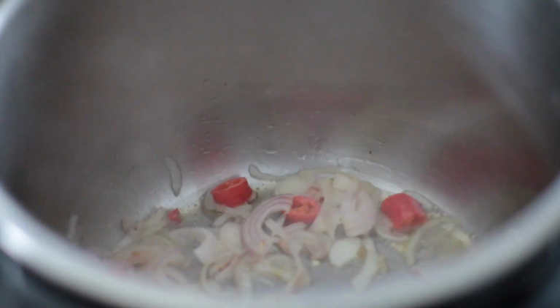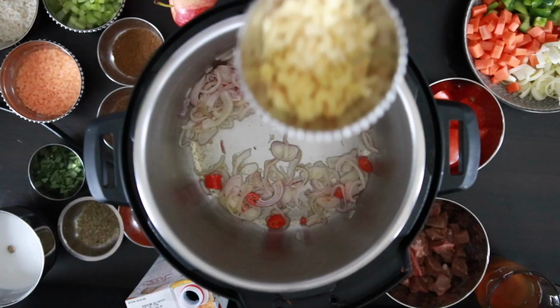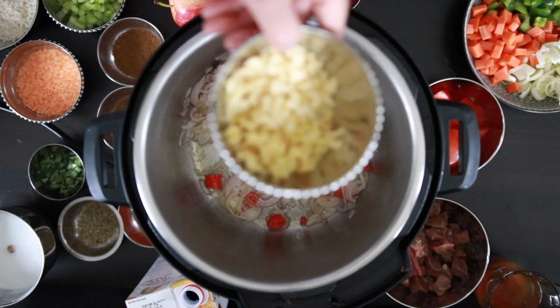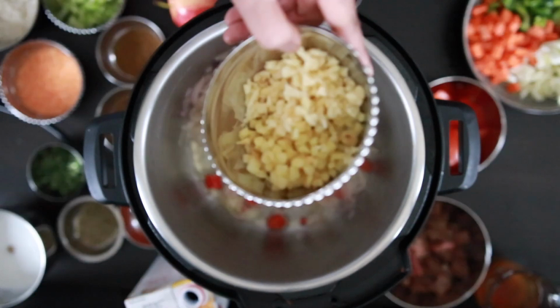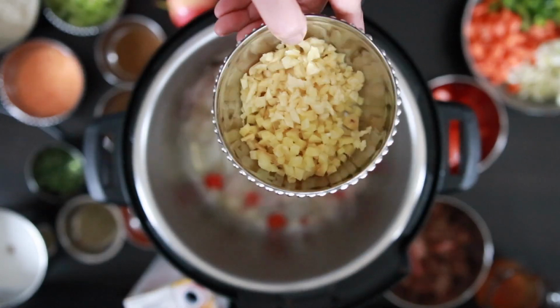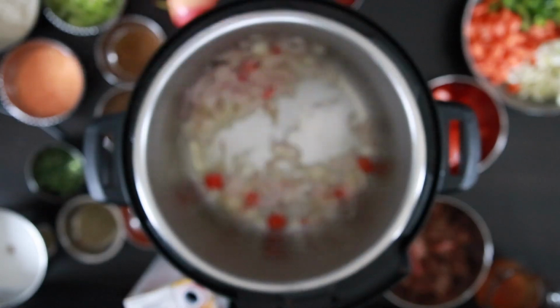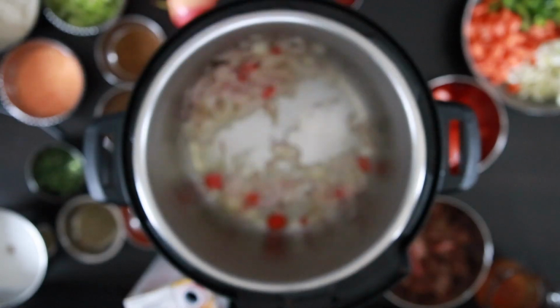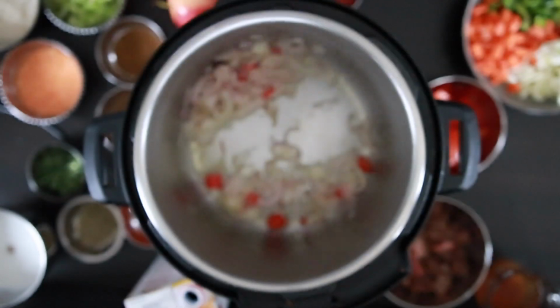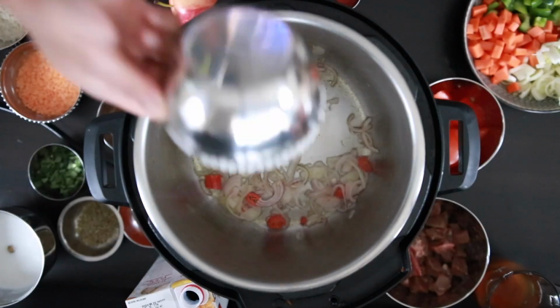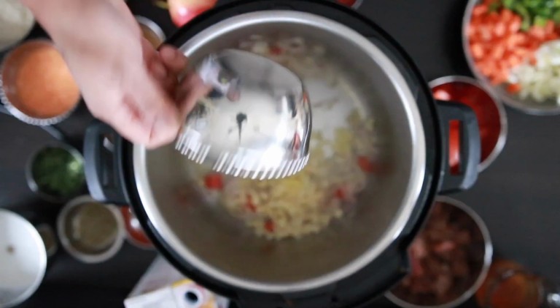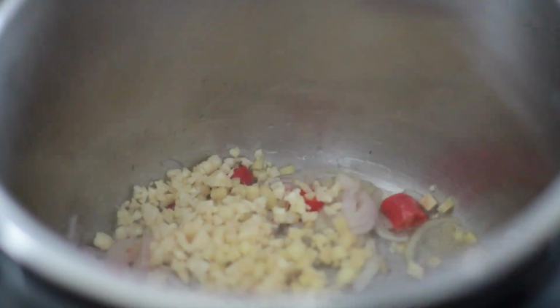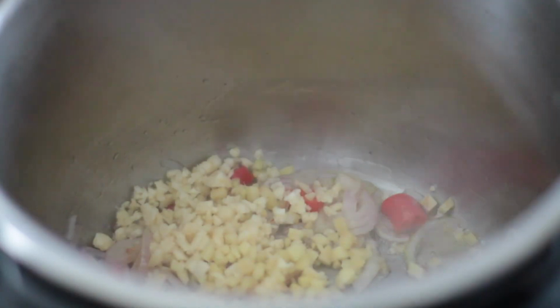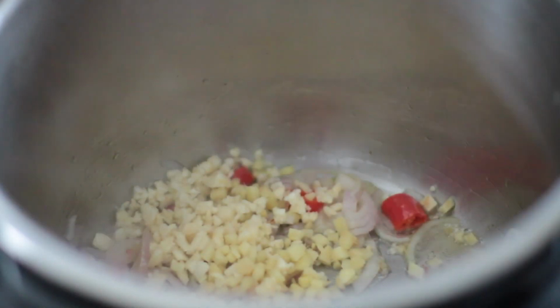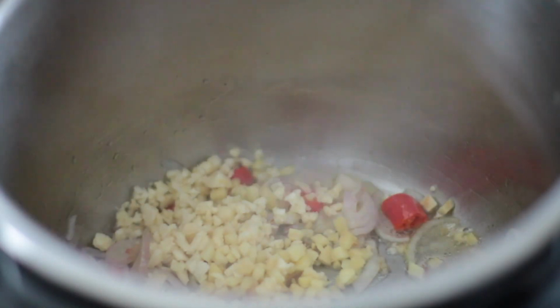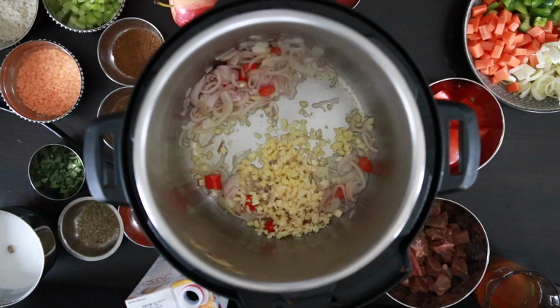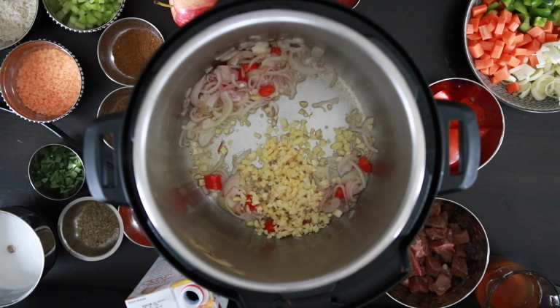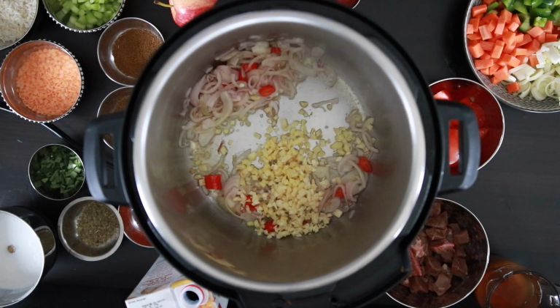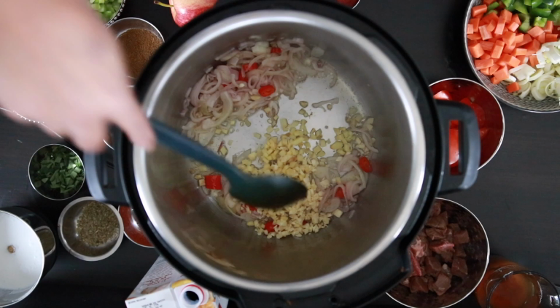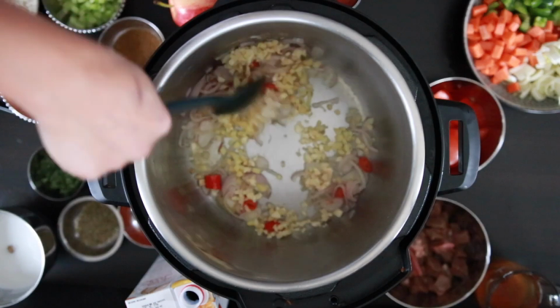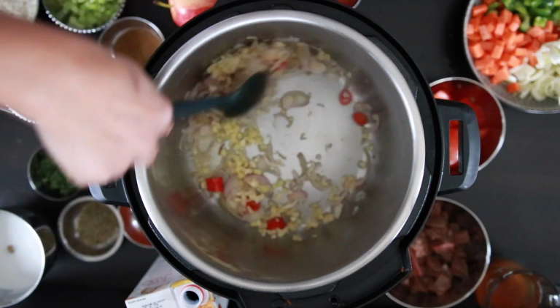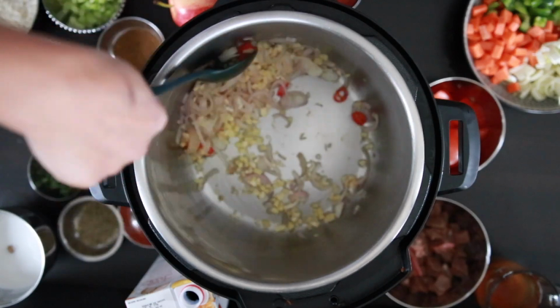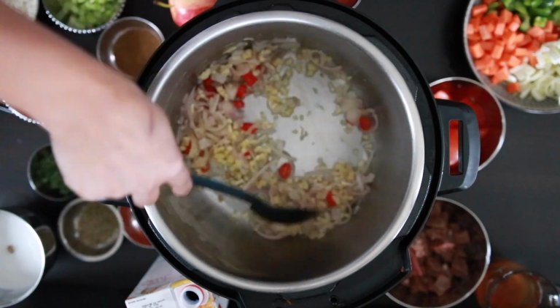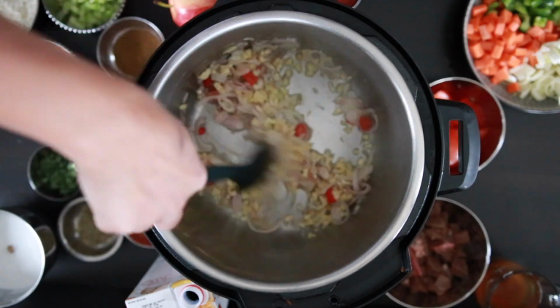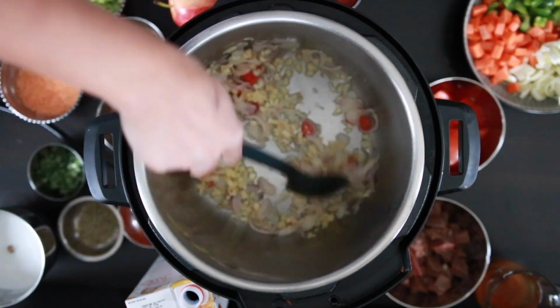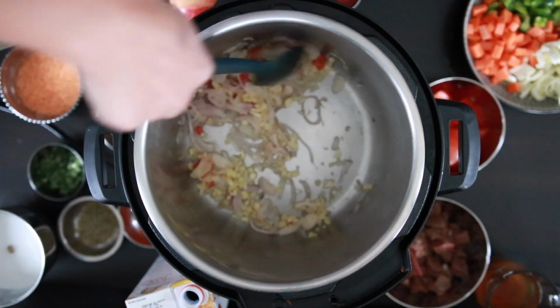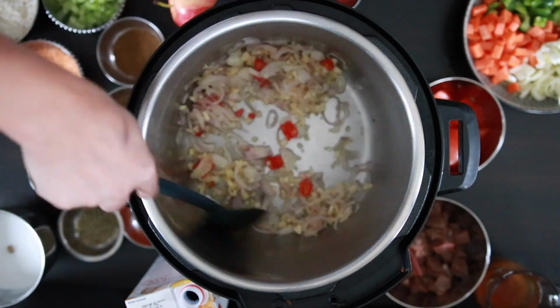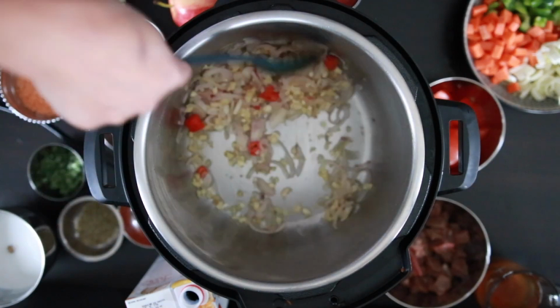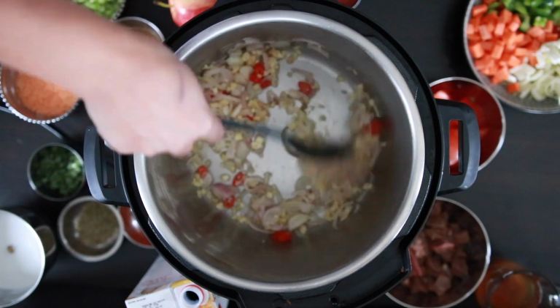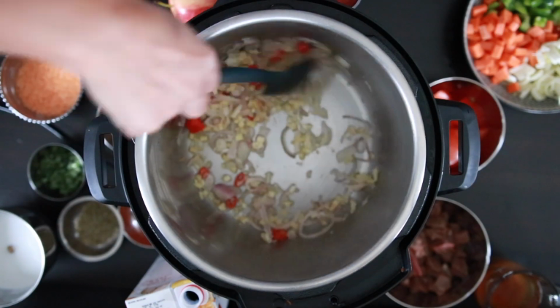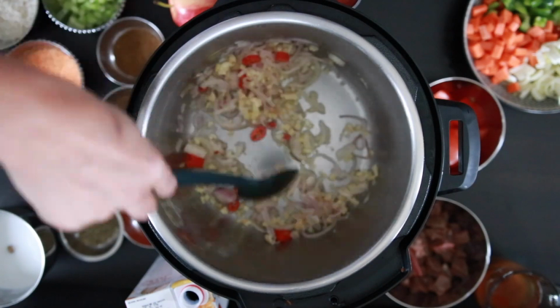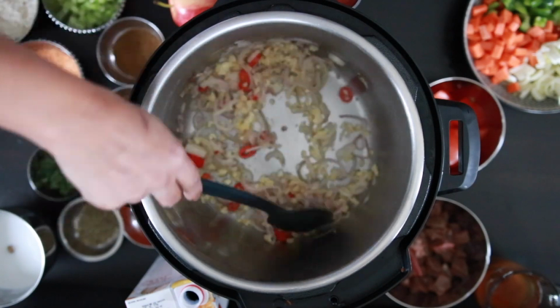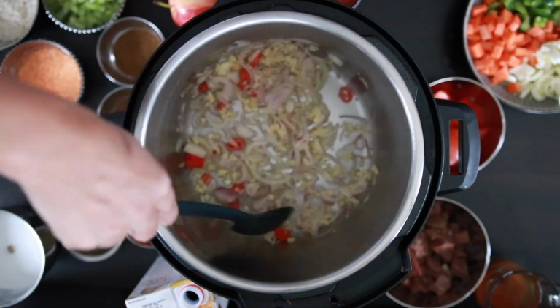Next, I'm going to add a quarter cup of finely chopped ginger and a quarter cup of finely chopped garlic. This will provide a nice burst of flavor in each bite.